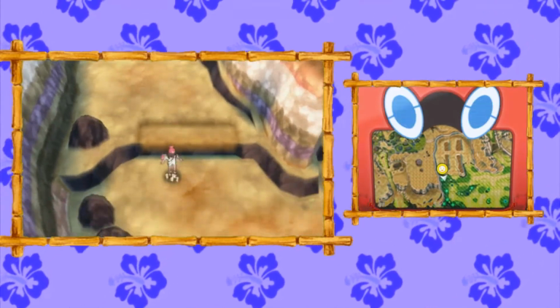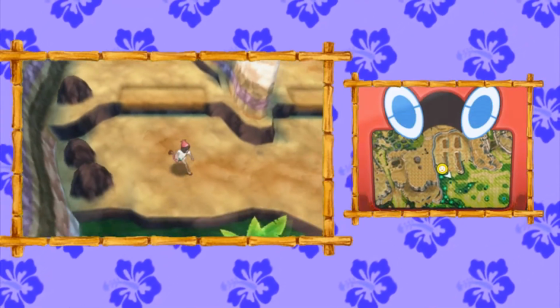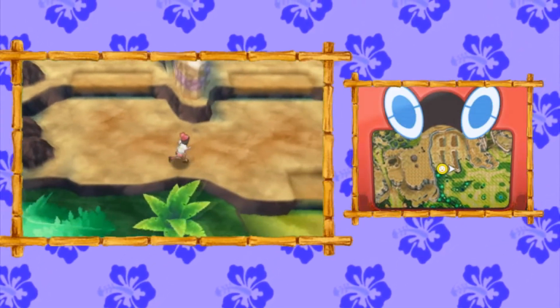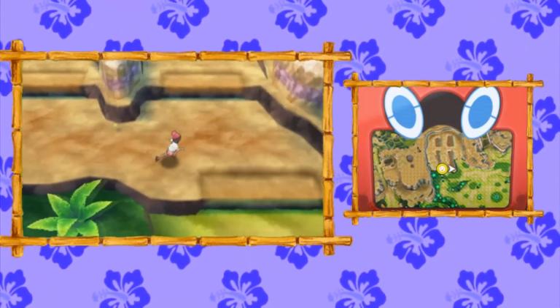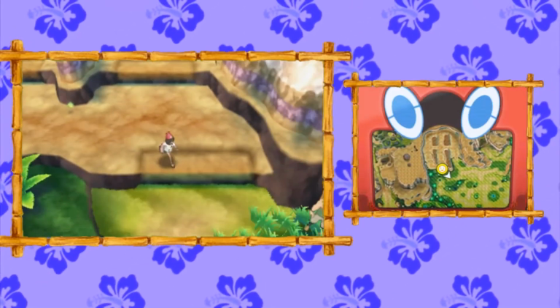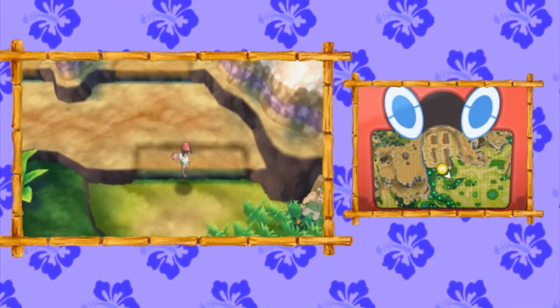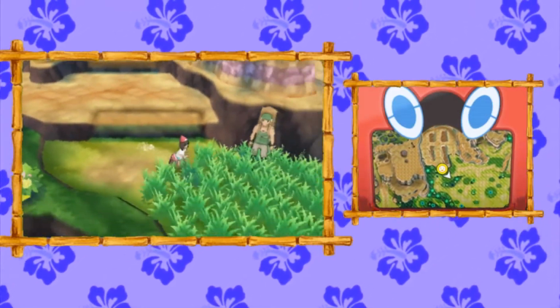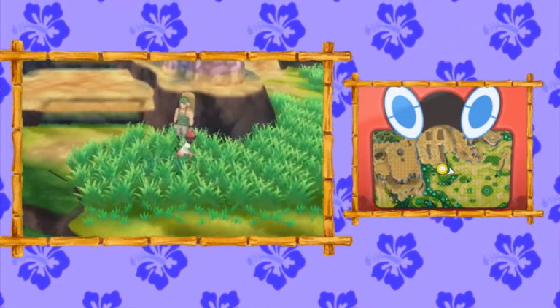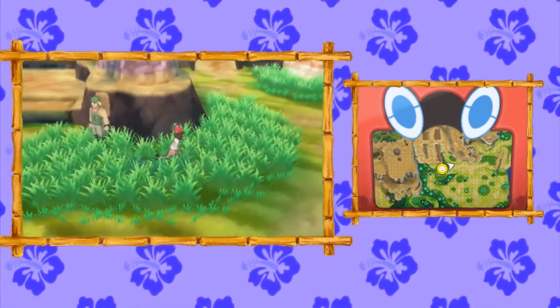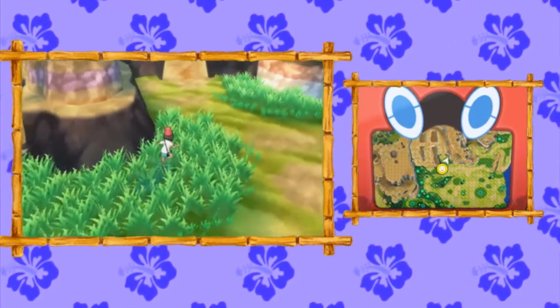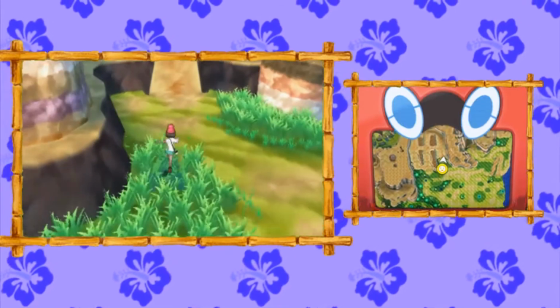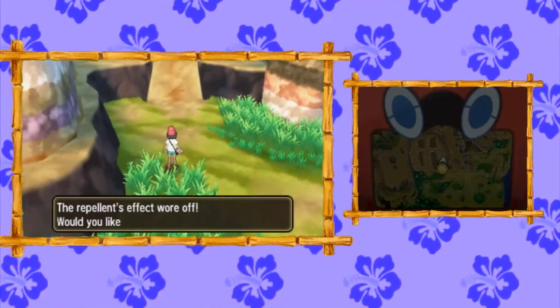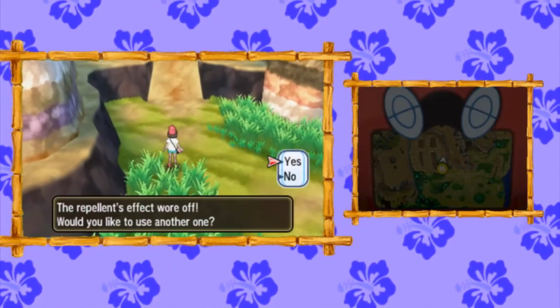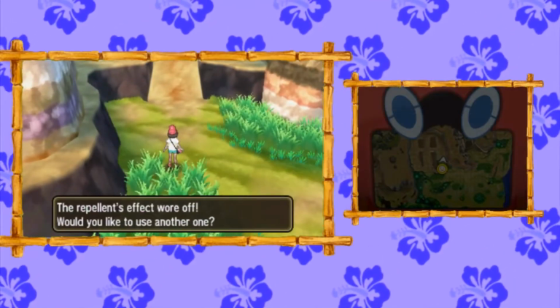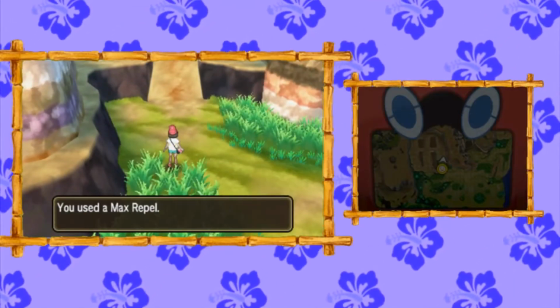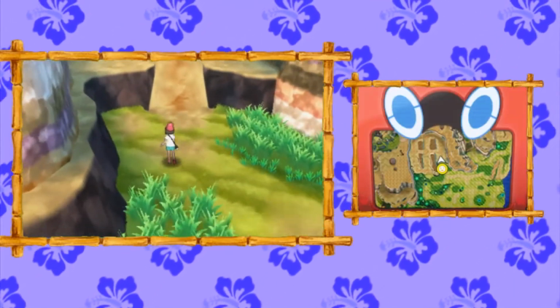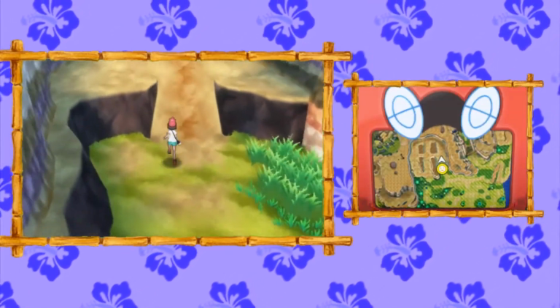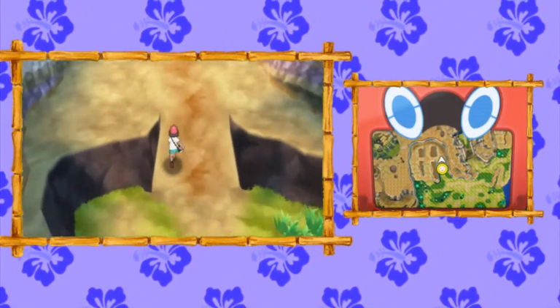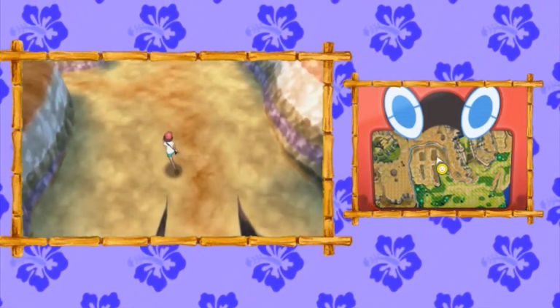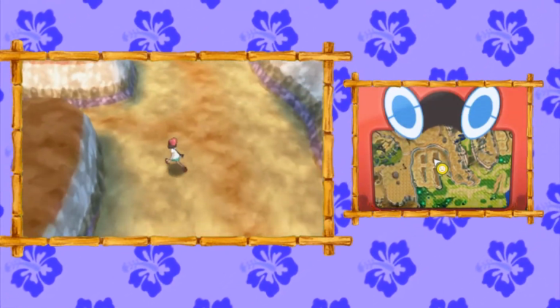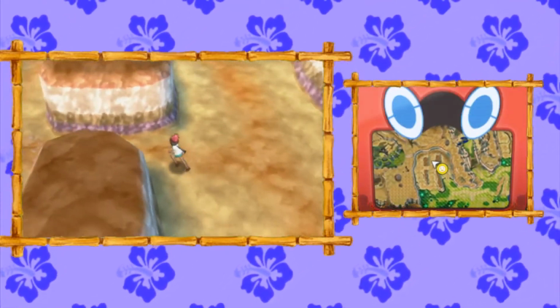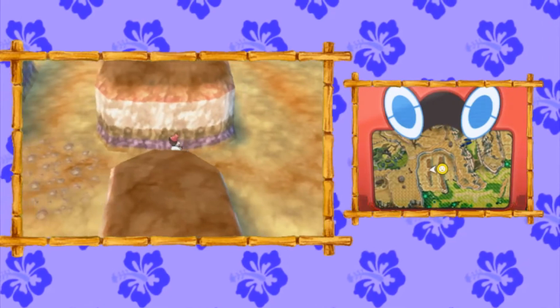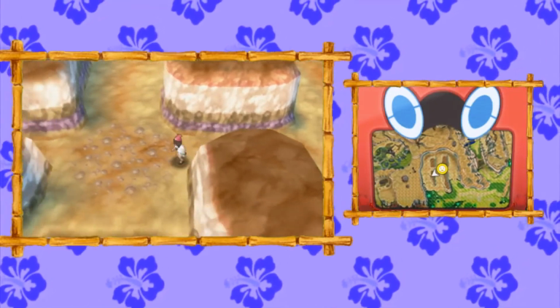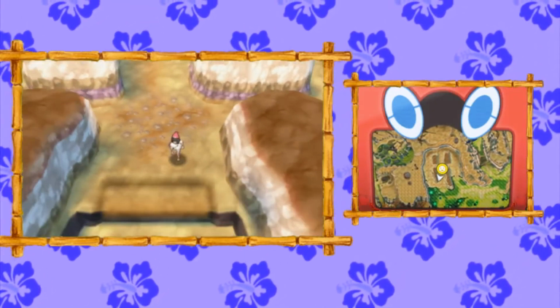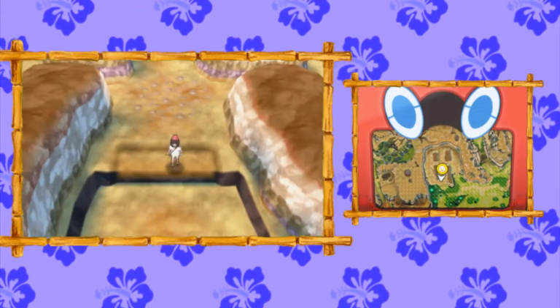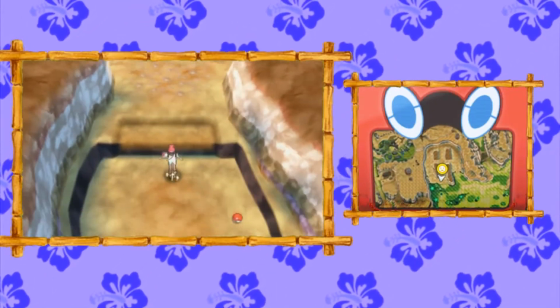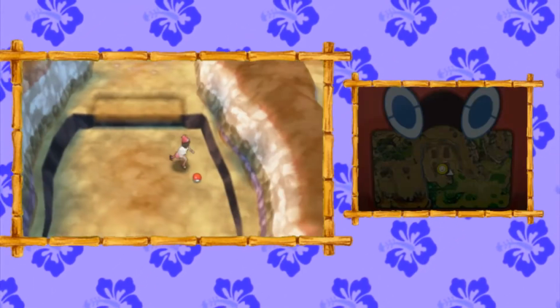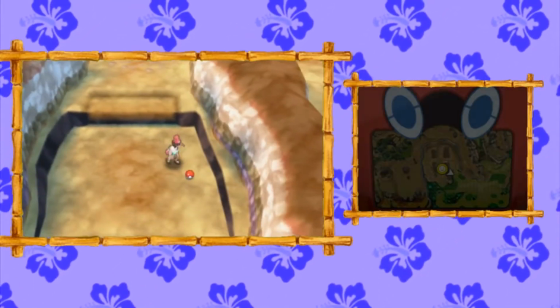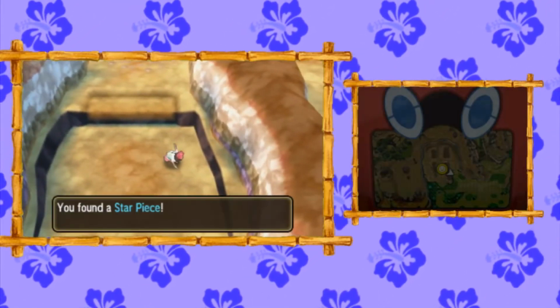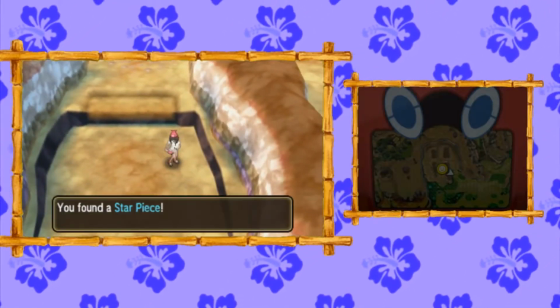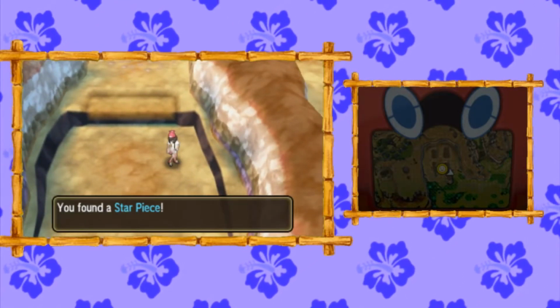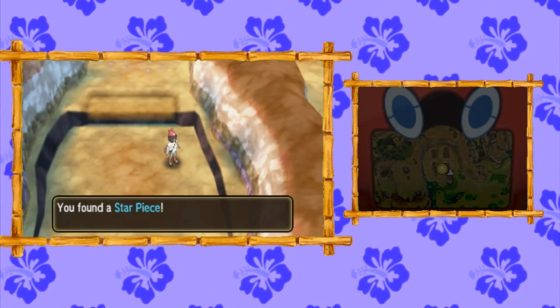Jump off this ledge, and this time we're going to make a loop and do it again. Jump off that ledge, loop right back around, and definitely spray that Repel even though there's still a Pokemon that can attack you. This time we're going to squeeze our way through here, jump off the first ledge, and find a Star Piece.